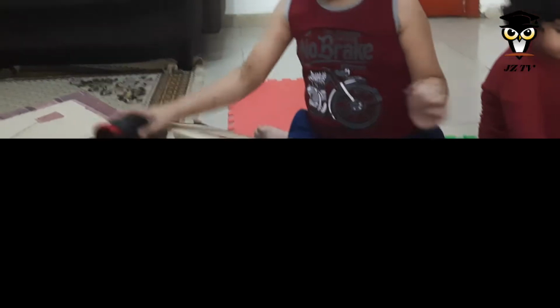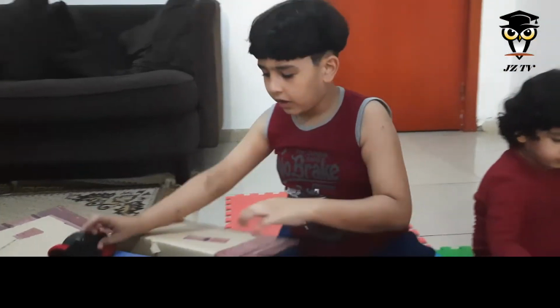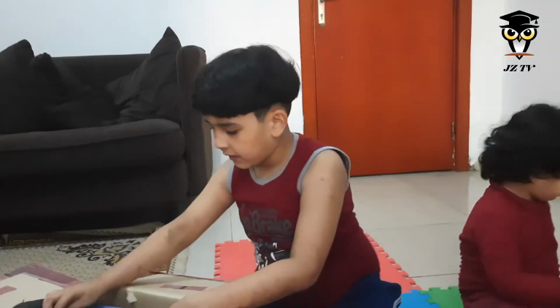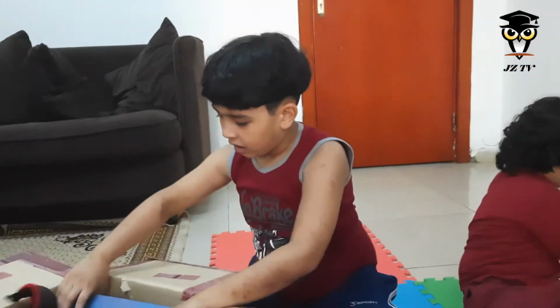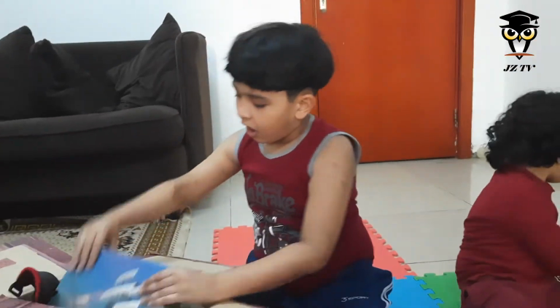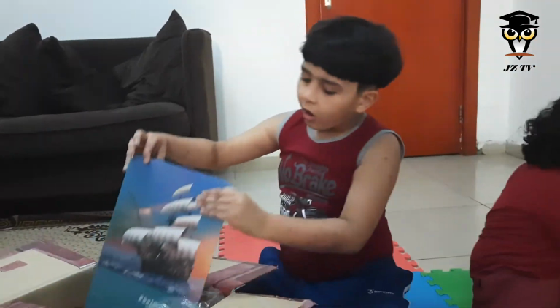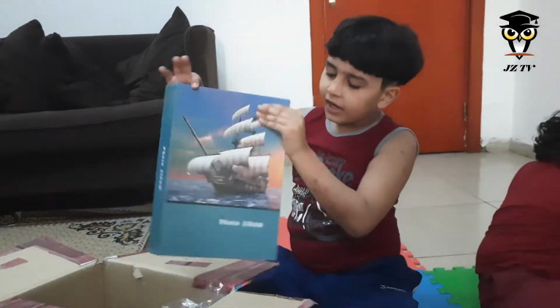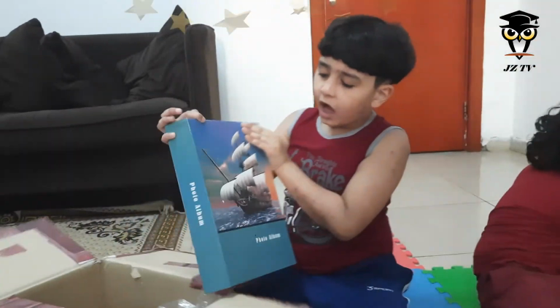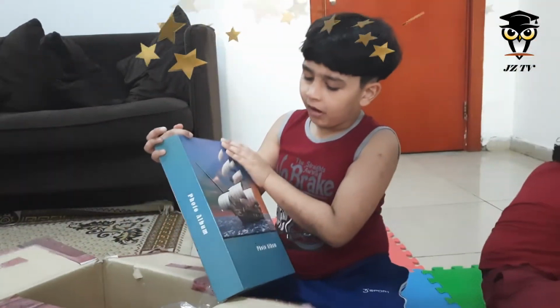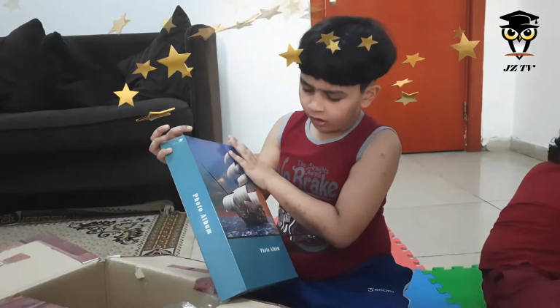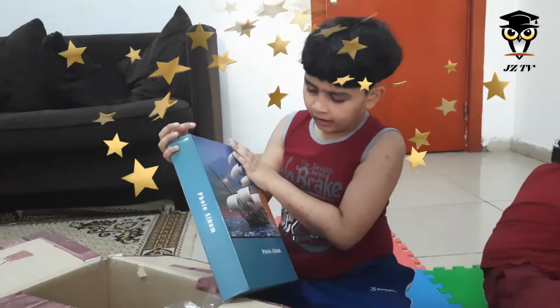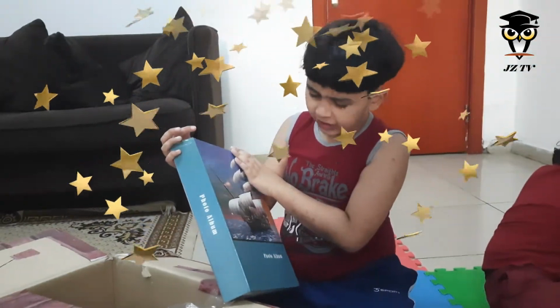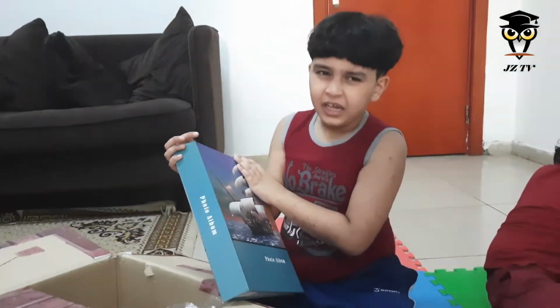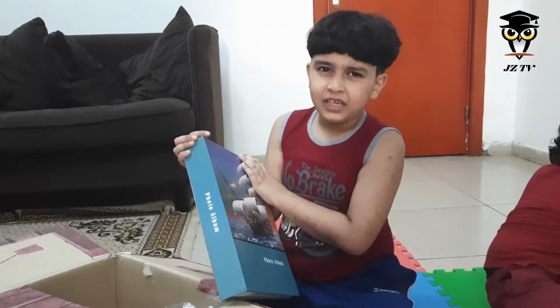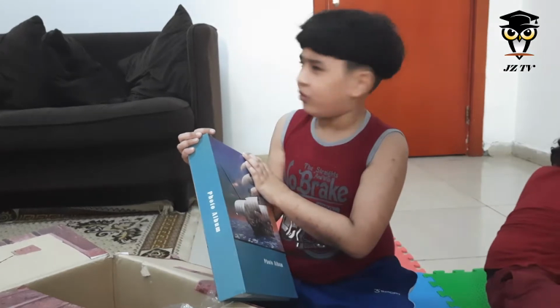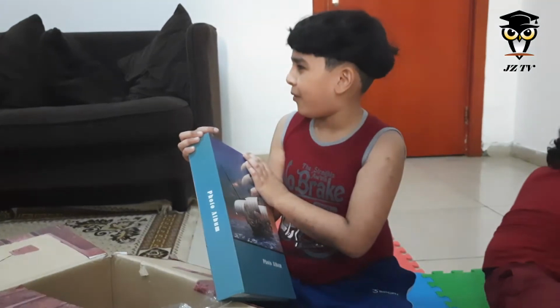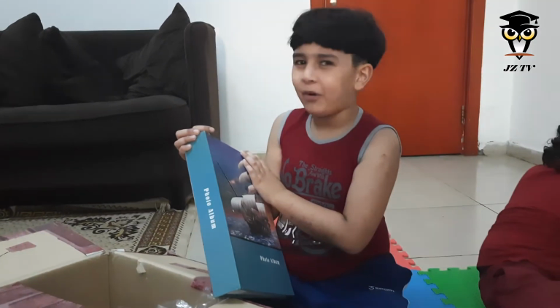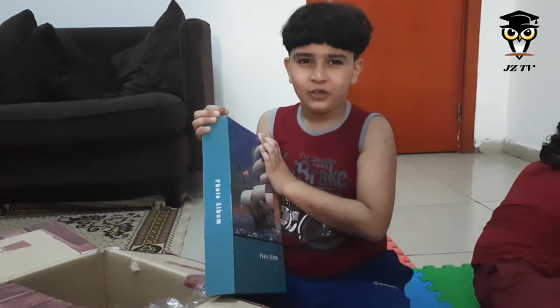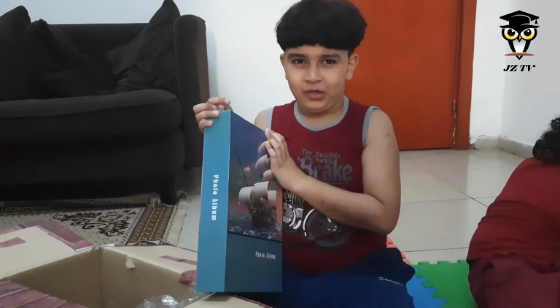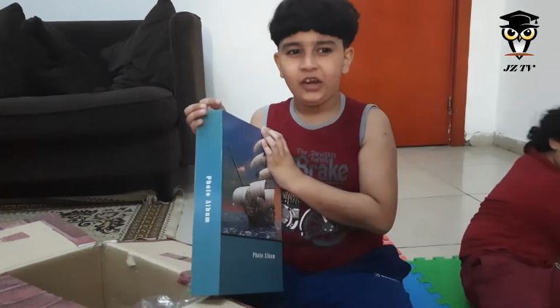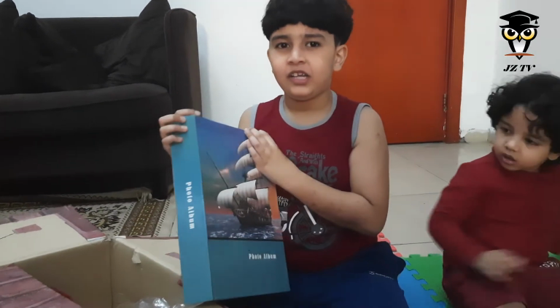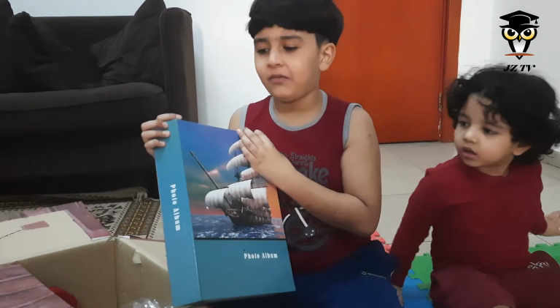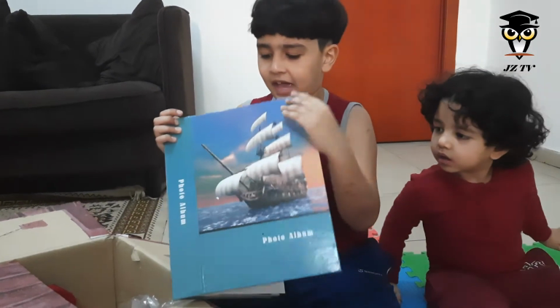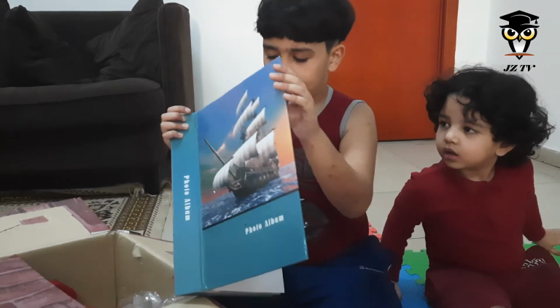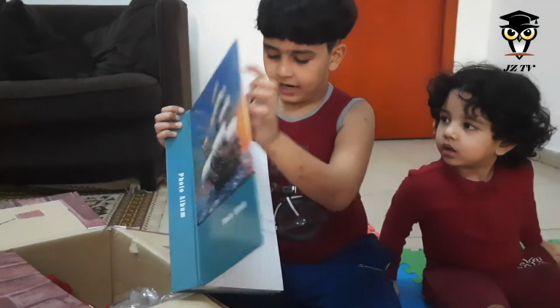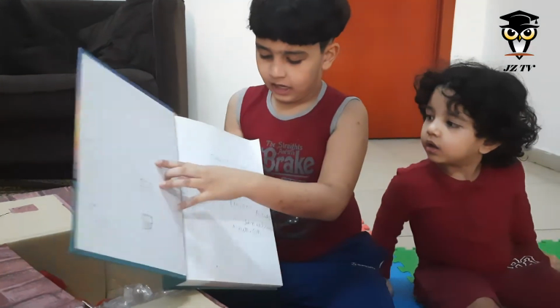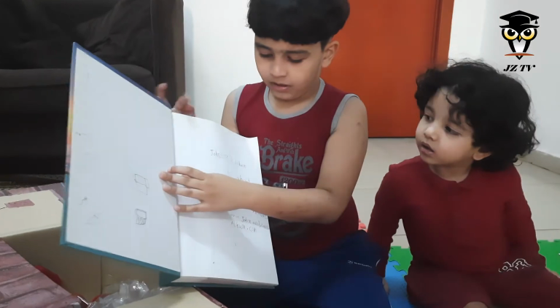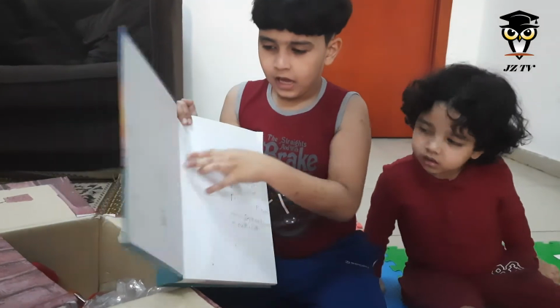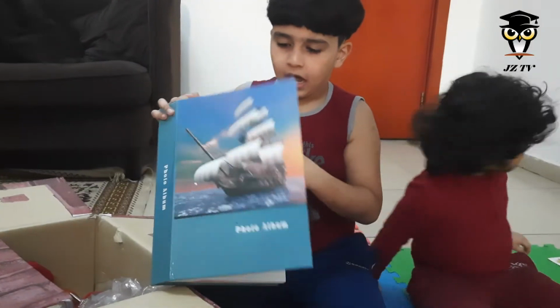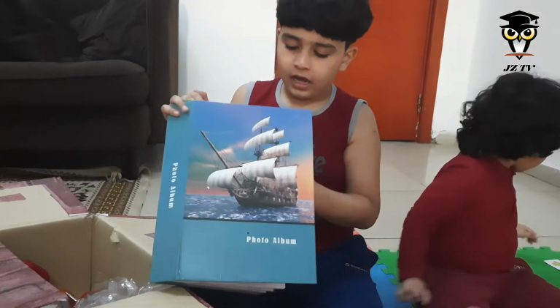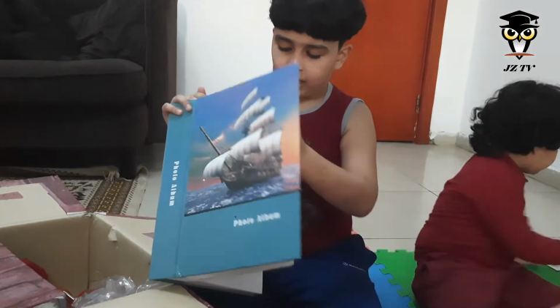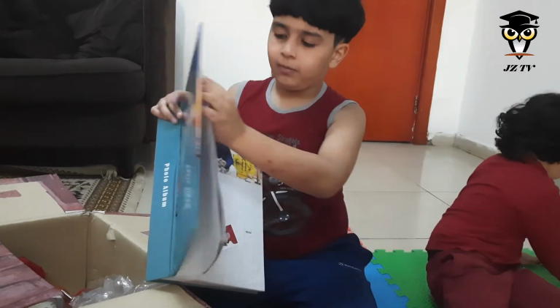Let's see. Oh, my album! How did it get all the way from the bookshelf to here? Anyway, A, A, album. A, A, album.